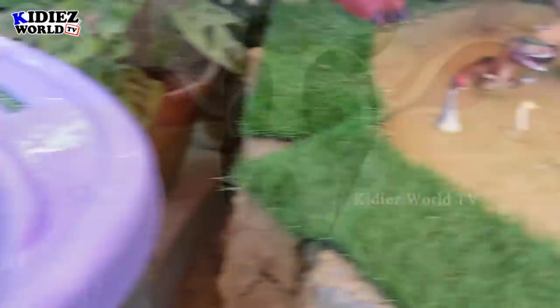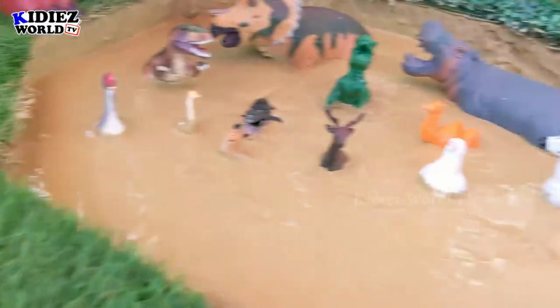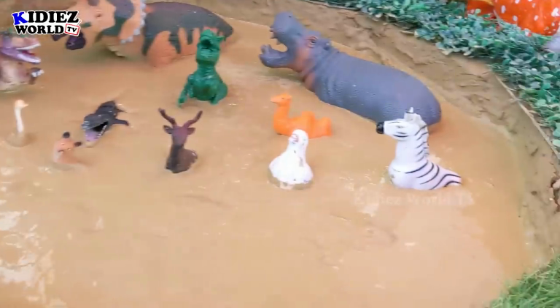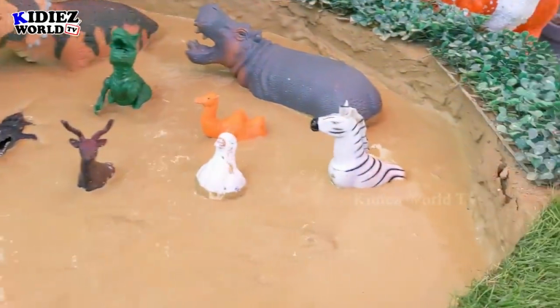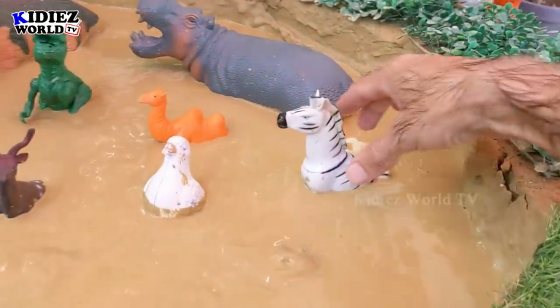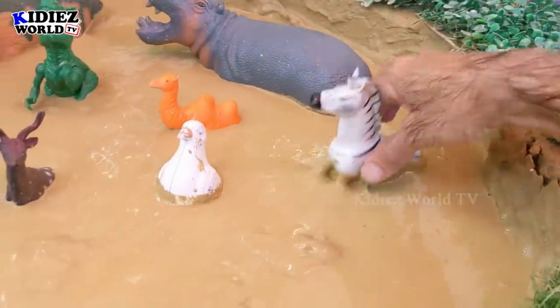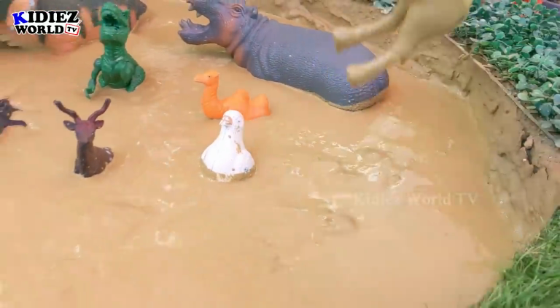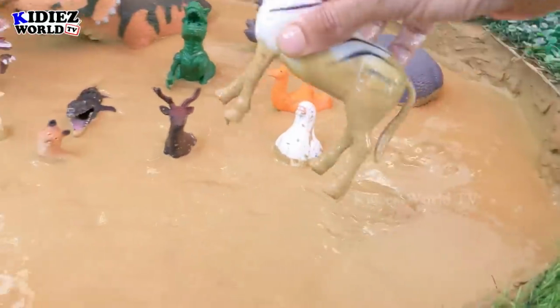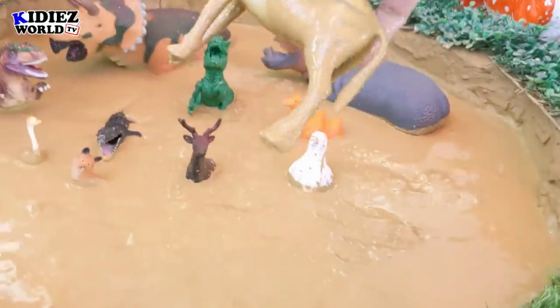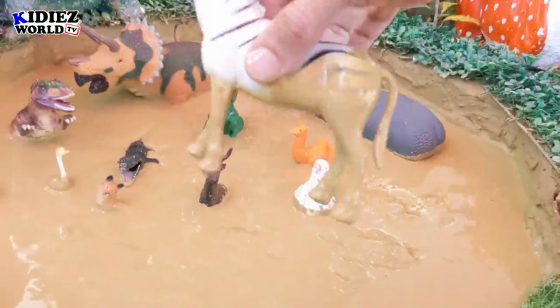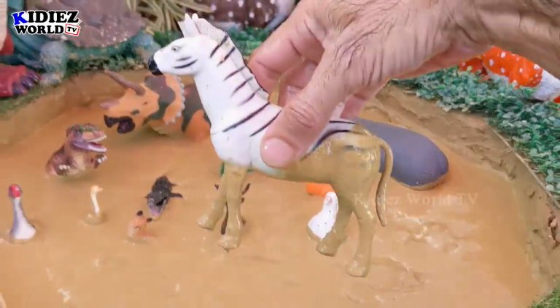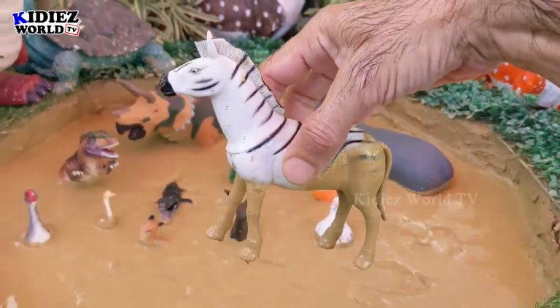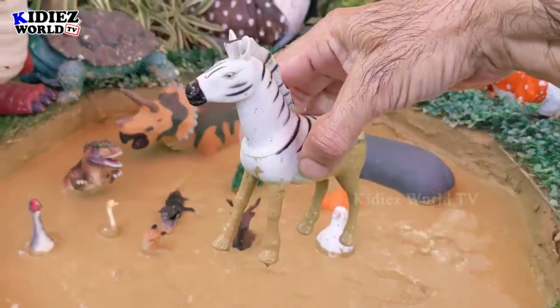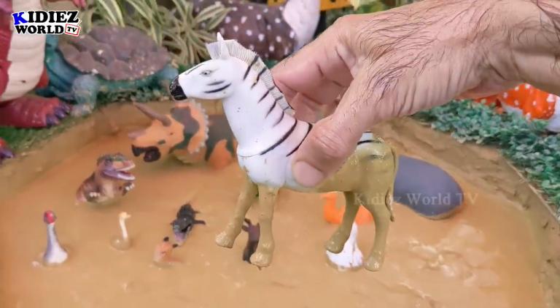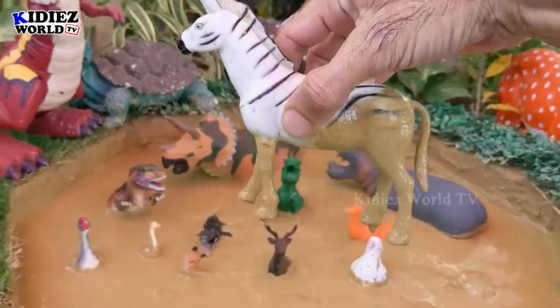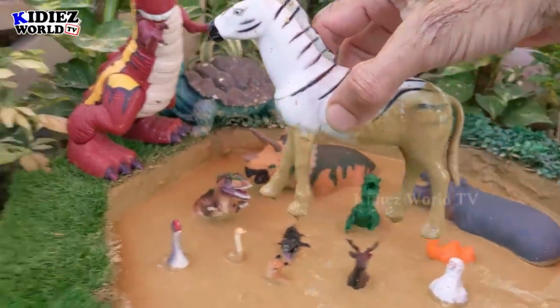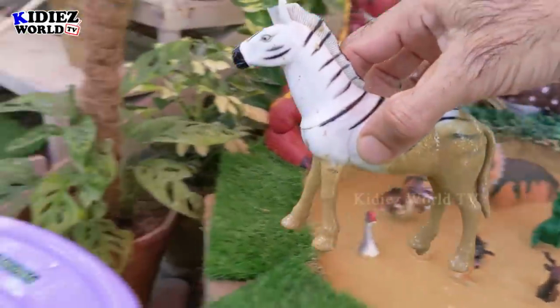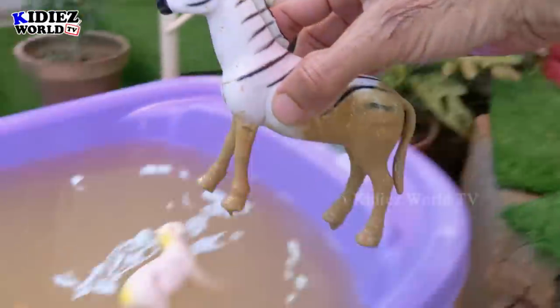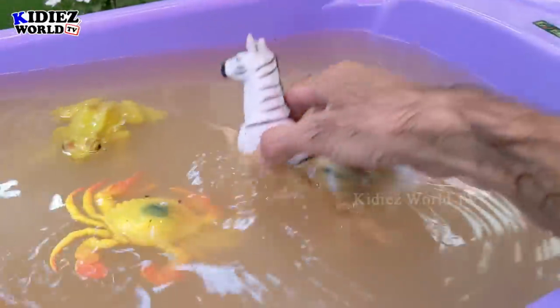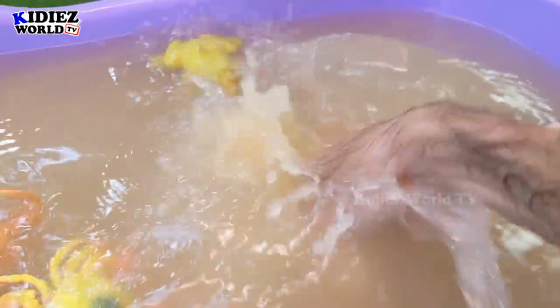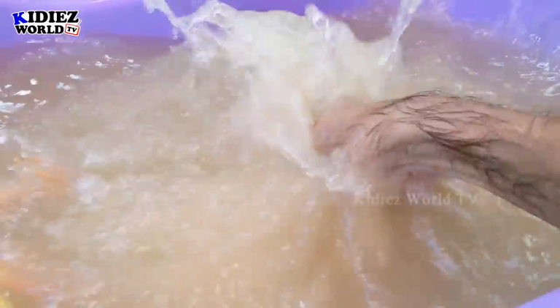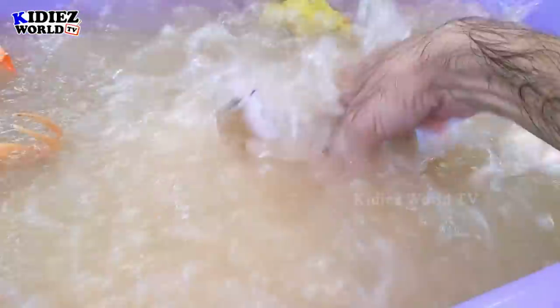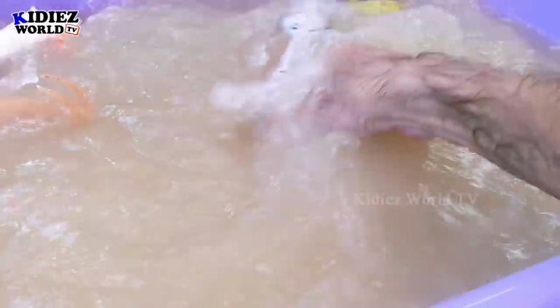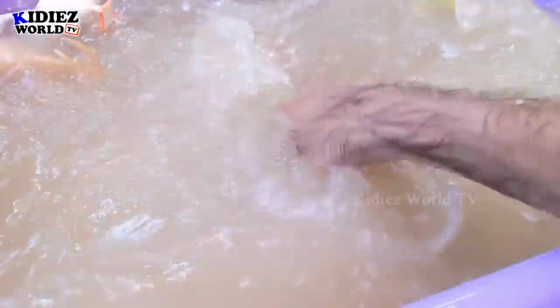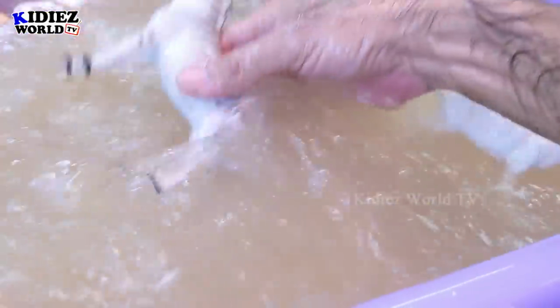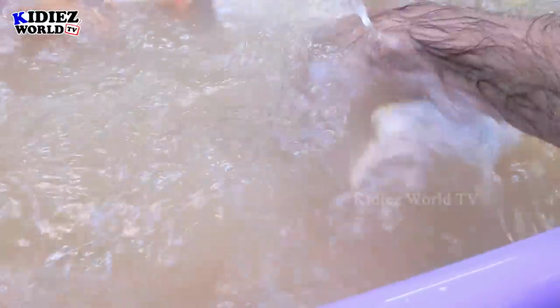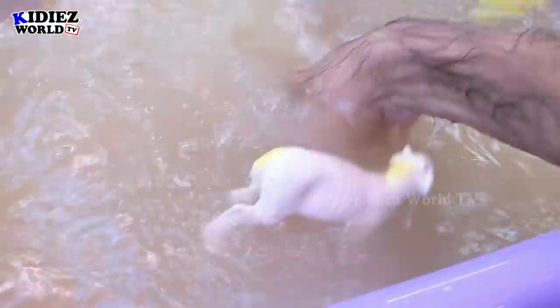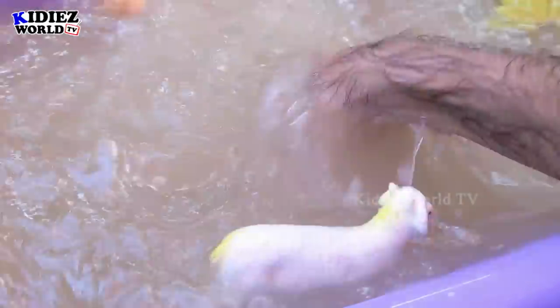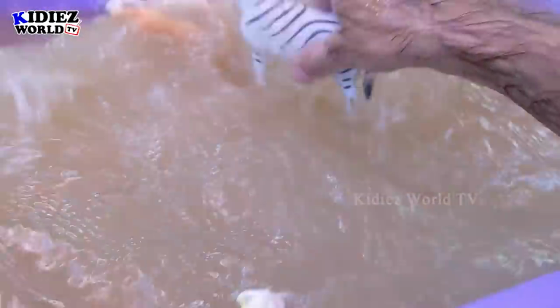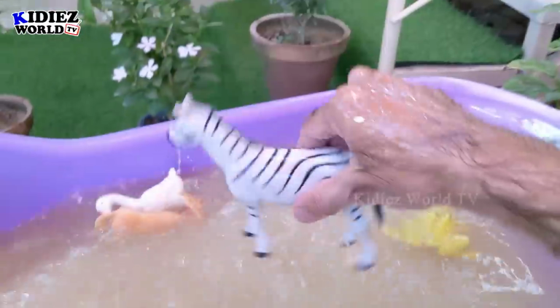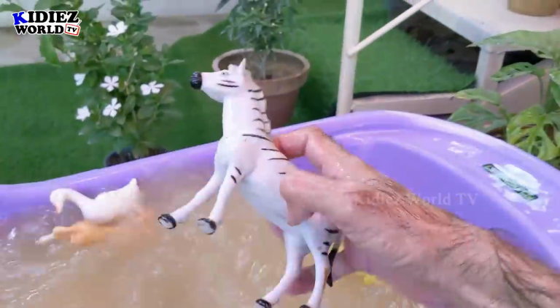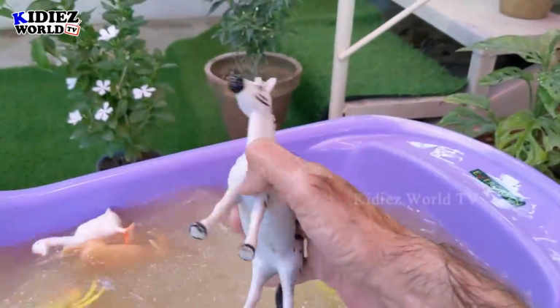The next one we have is zebra. Zebra is basically a wild animal, also comes in the safari animal category, and belongs to African animals.